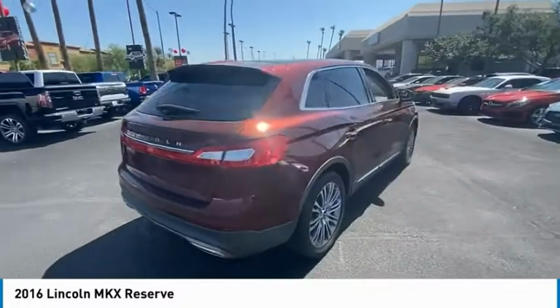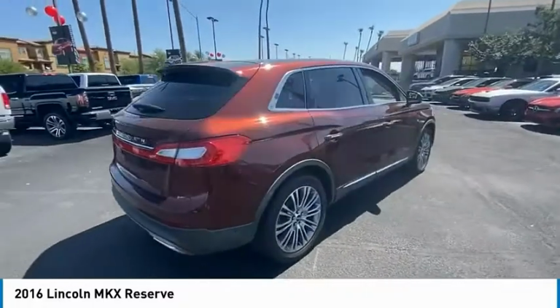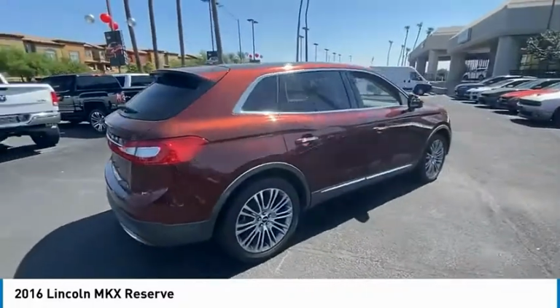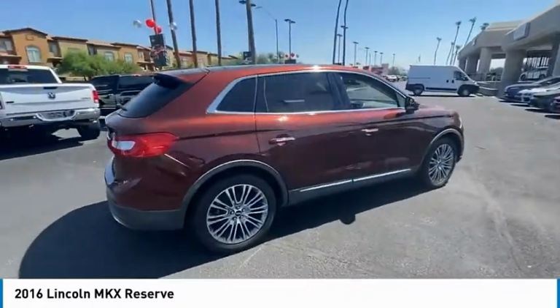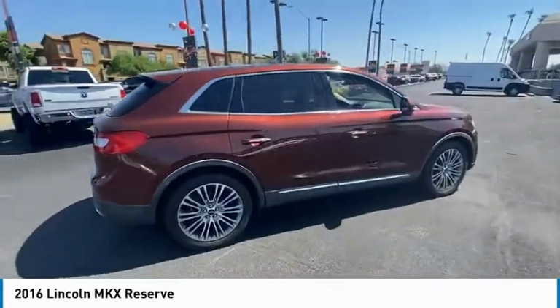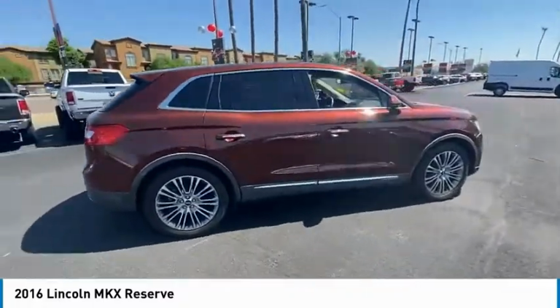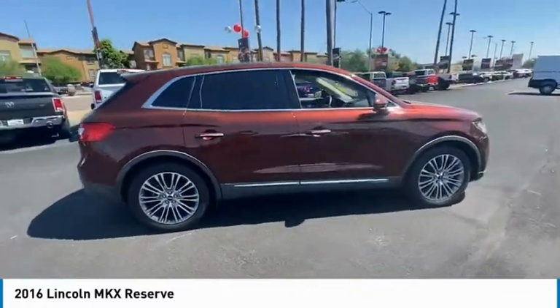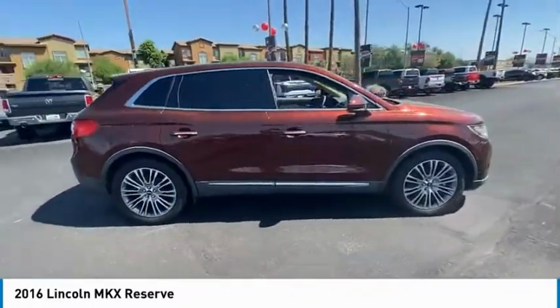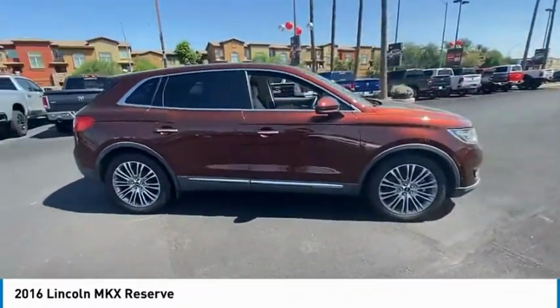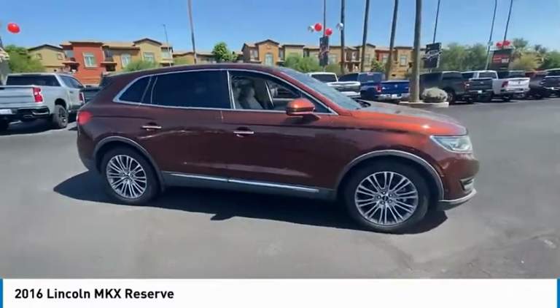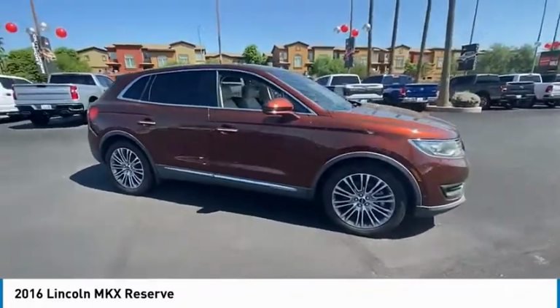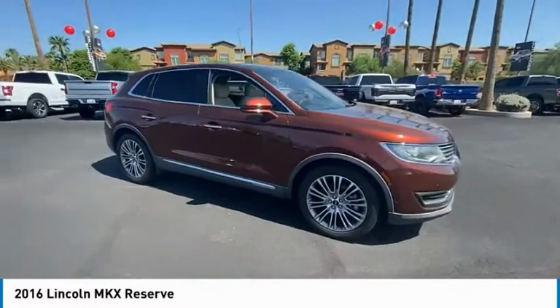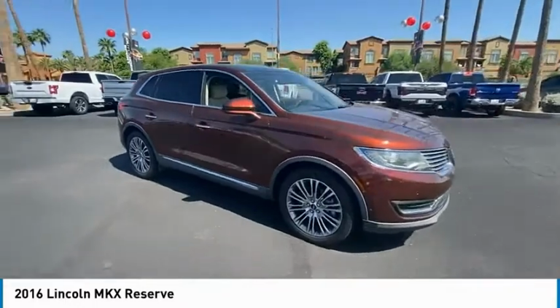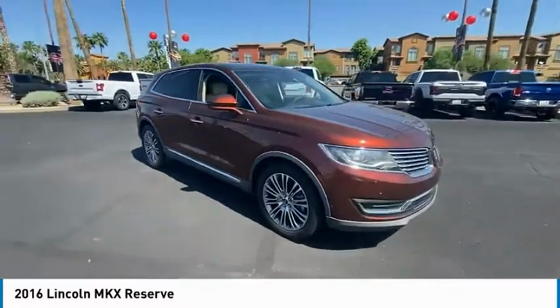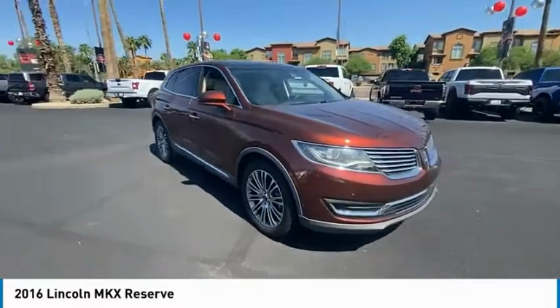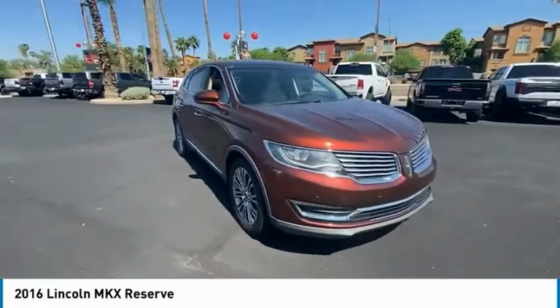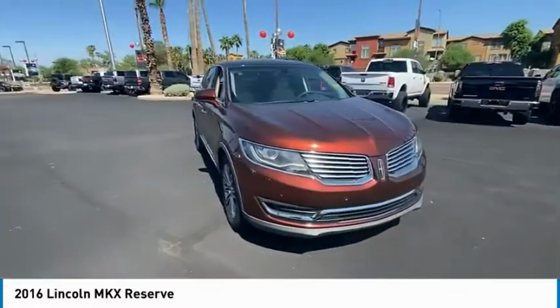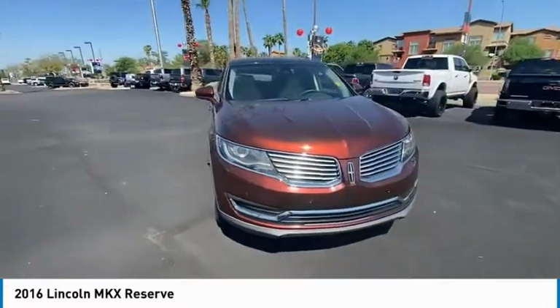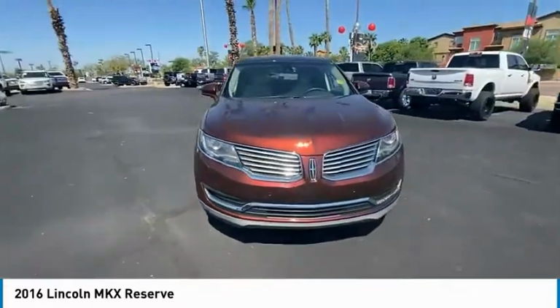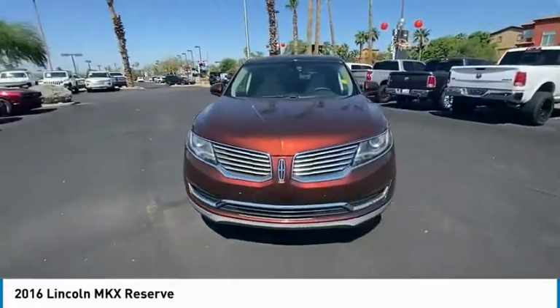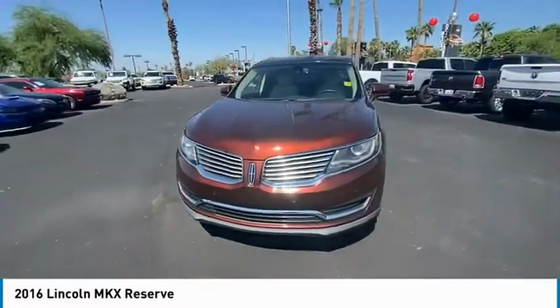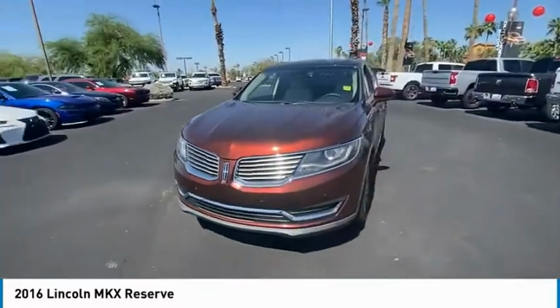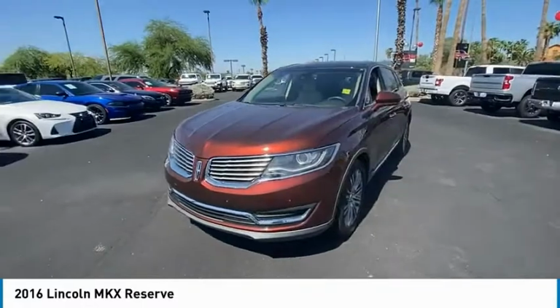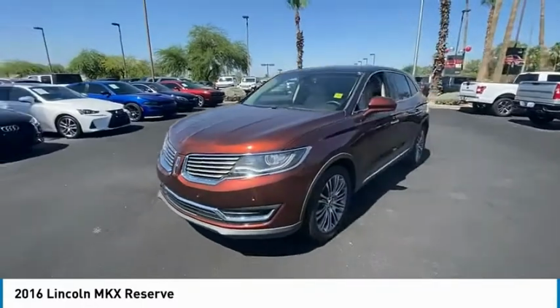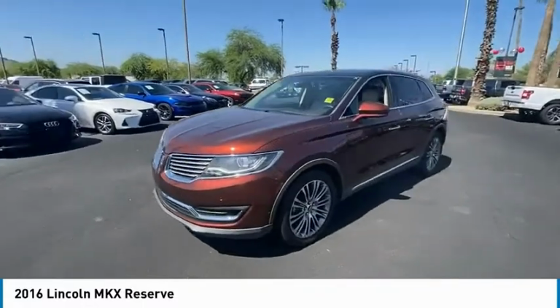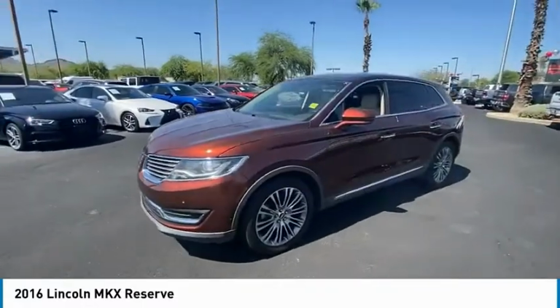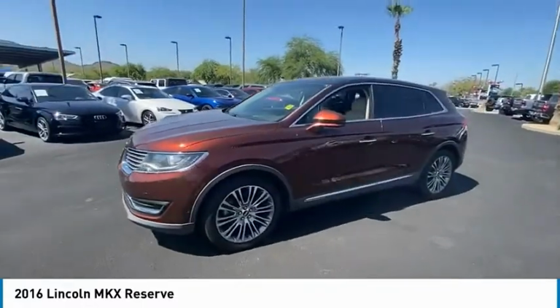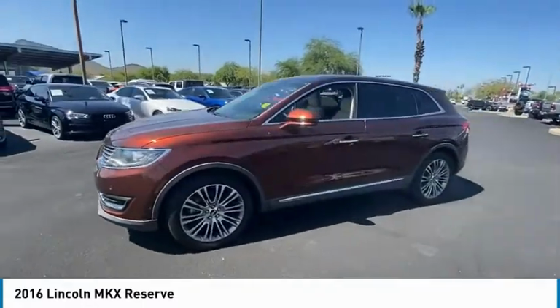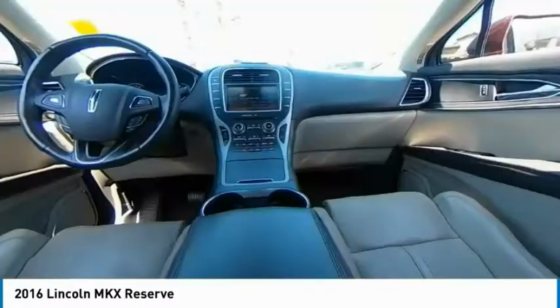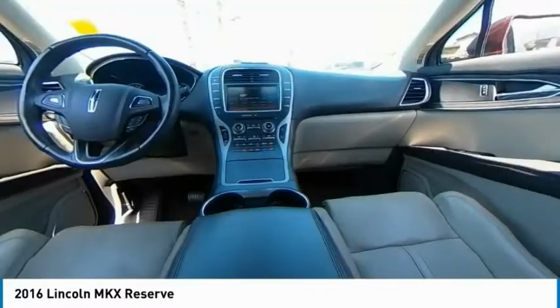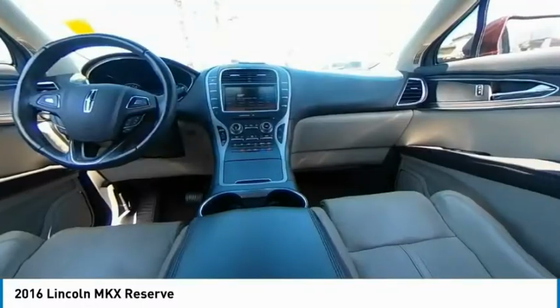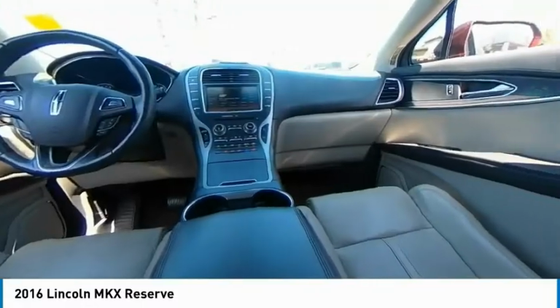Boasting excellent launch and acceleration with a powerful engine that delivers plenty of horsepower, the Lincoln MKX is truly empowered for action and is priced below $30,000. This vehicle has less than 40,000 miles.